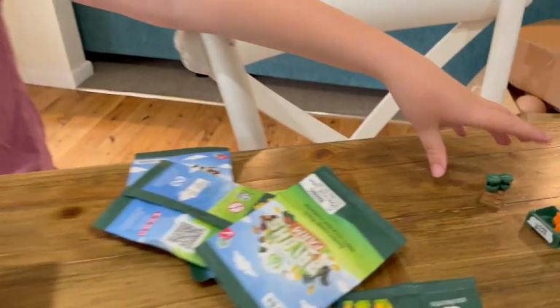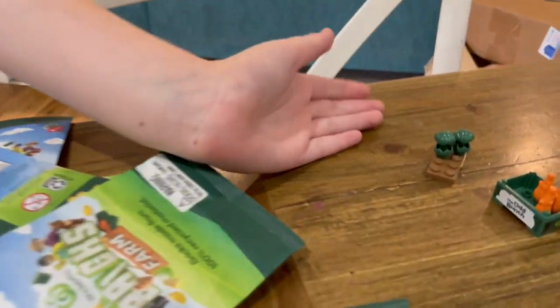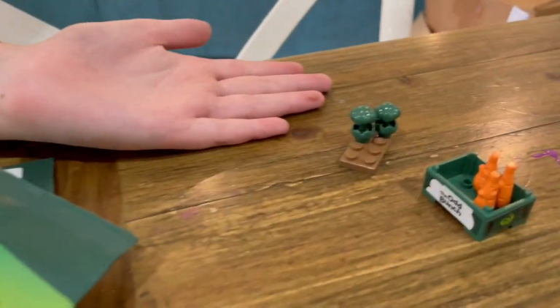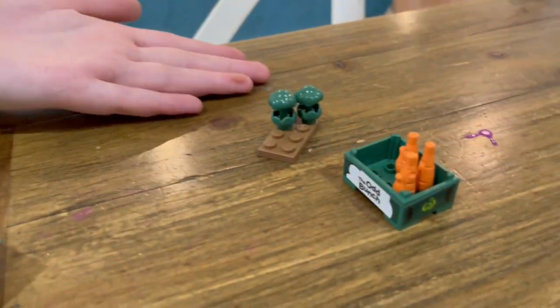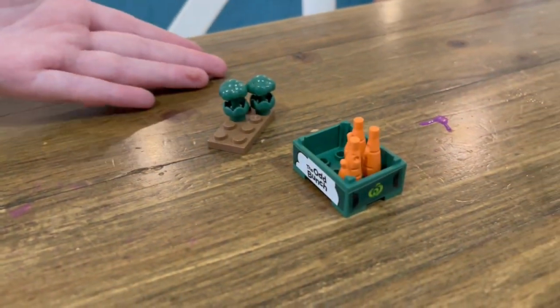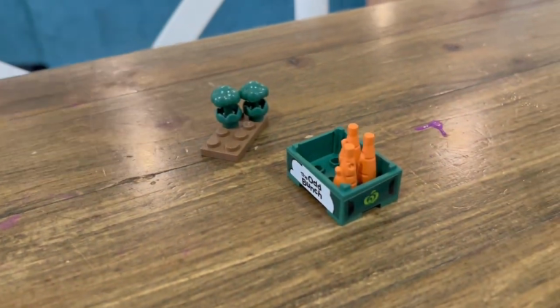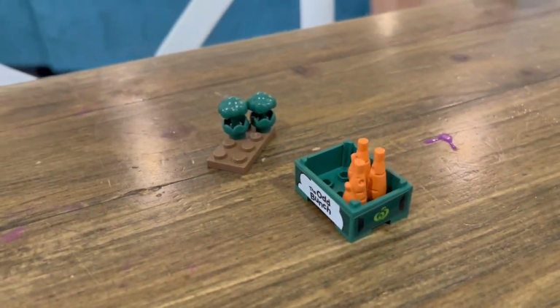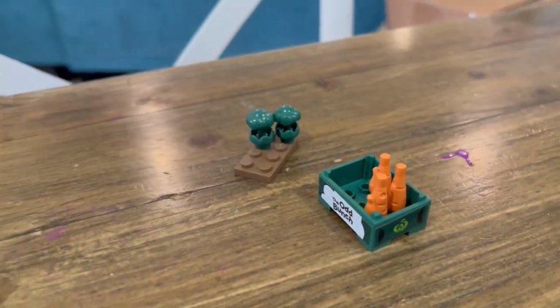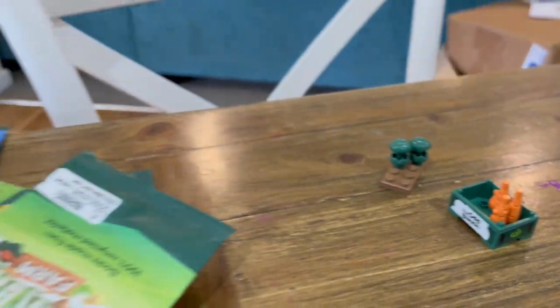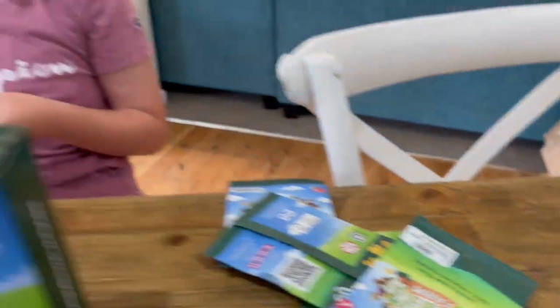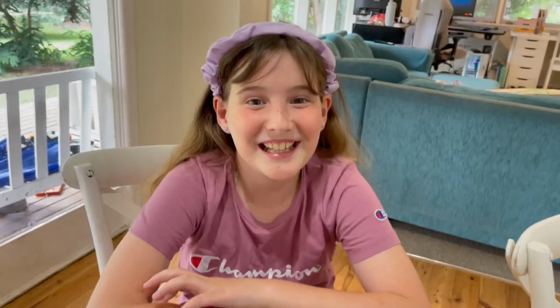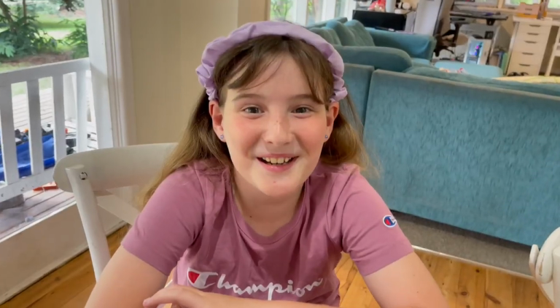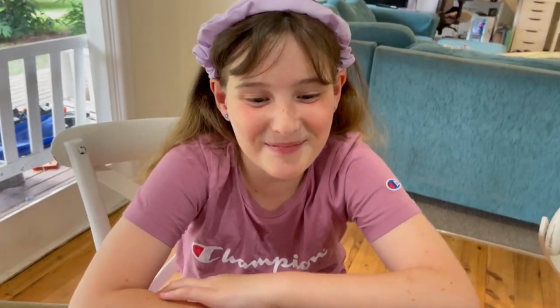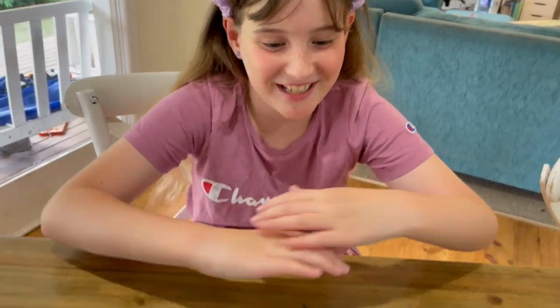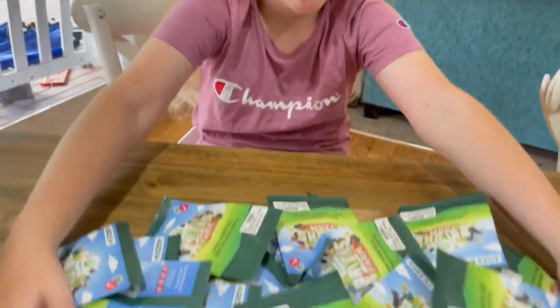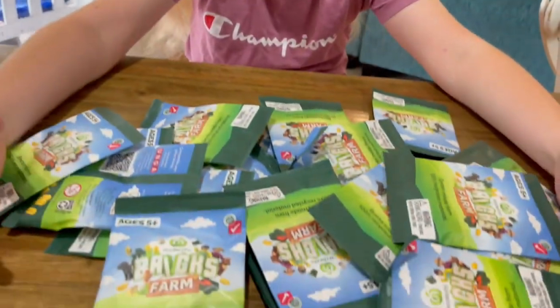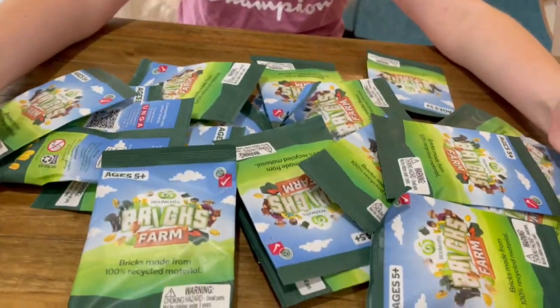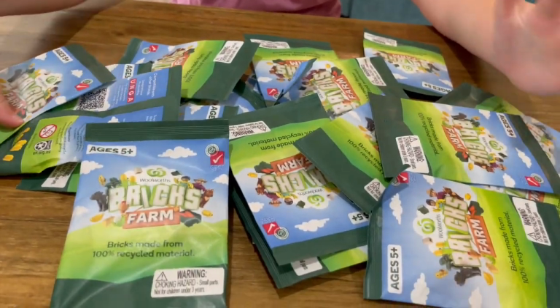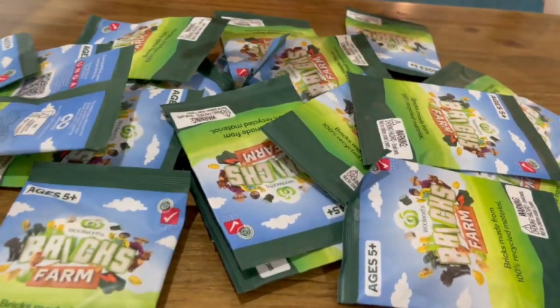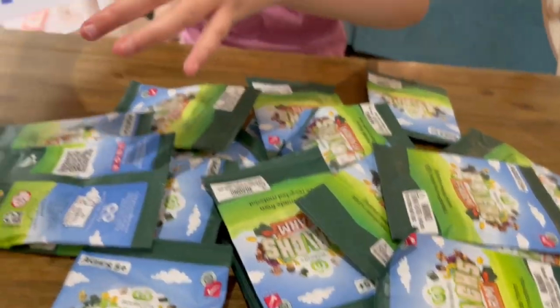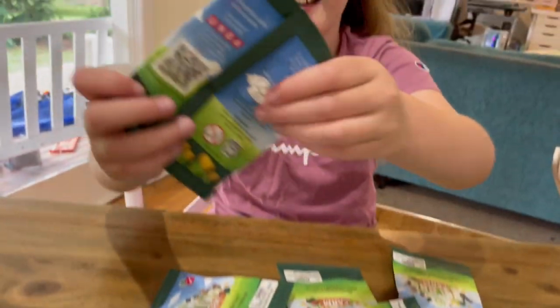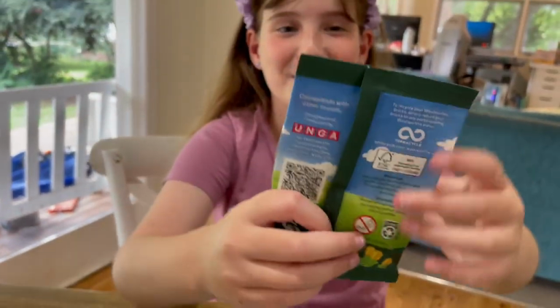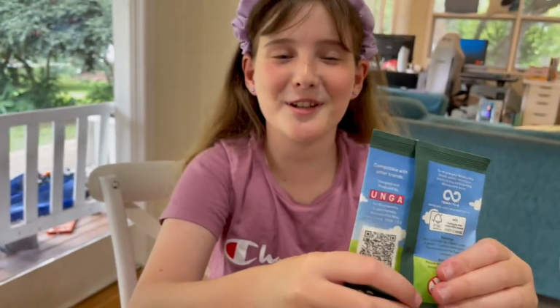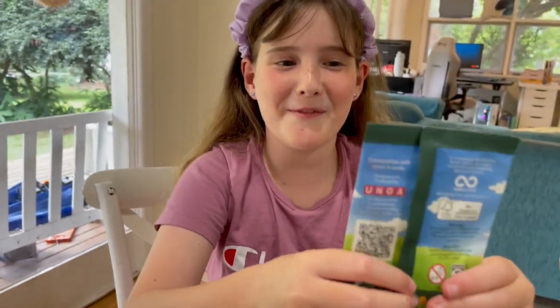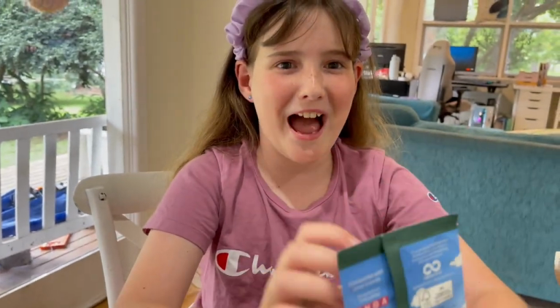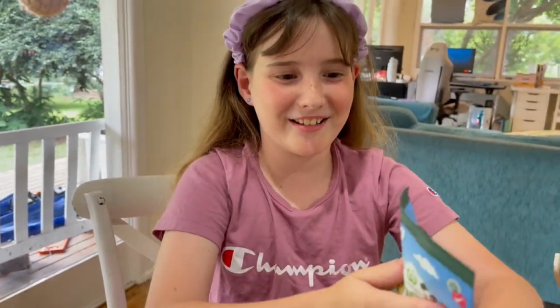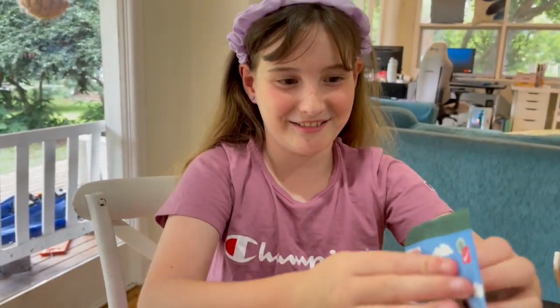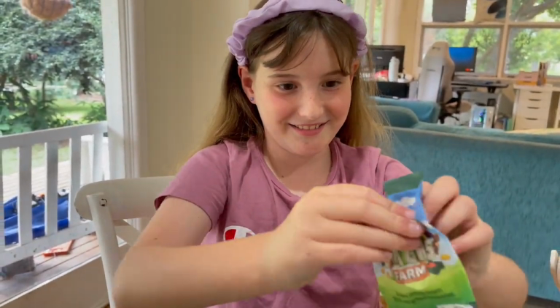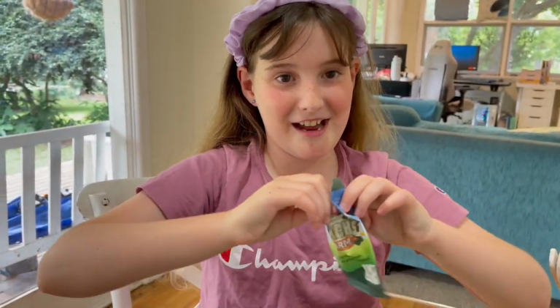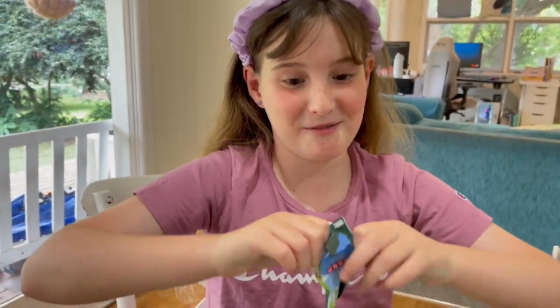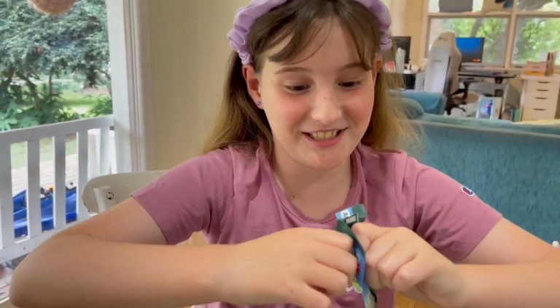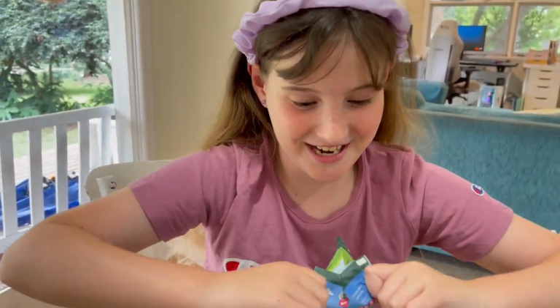I opened these ones in the car because I couldn't wait. Let's get opening! We have like a lot. Okay, this one feels a bit flat so I don't know what's in here.